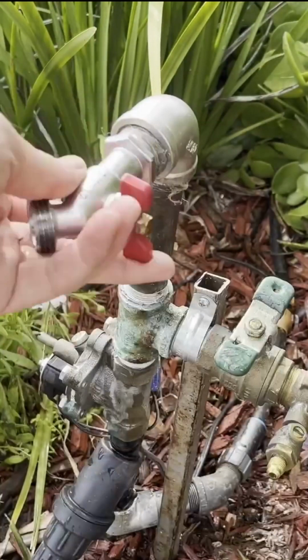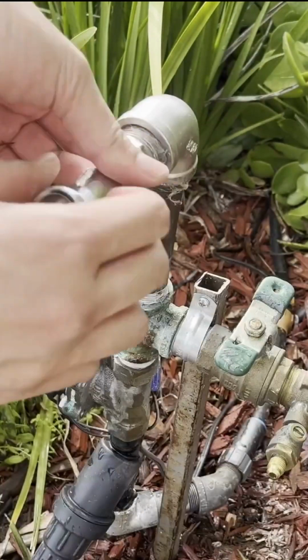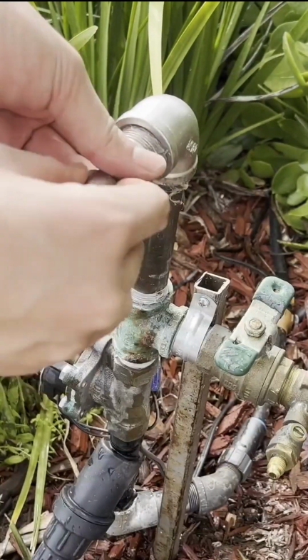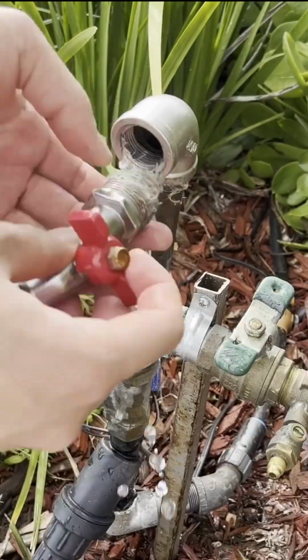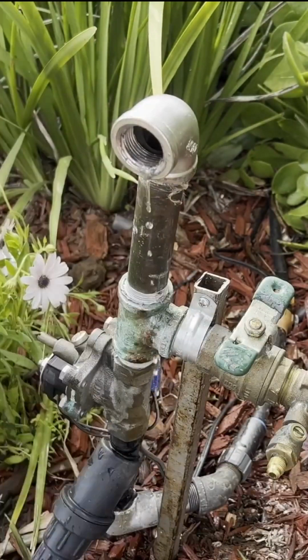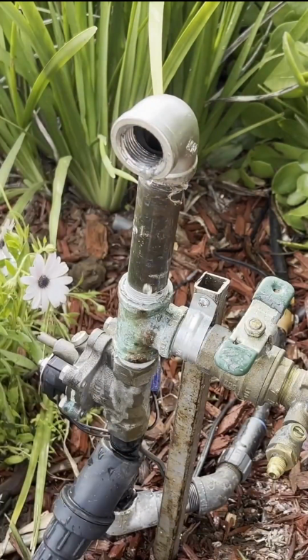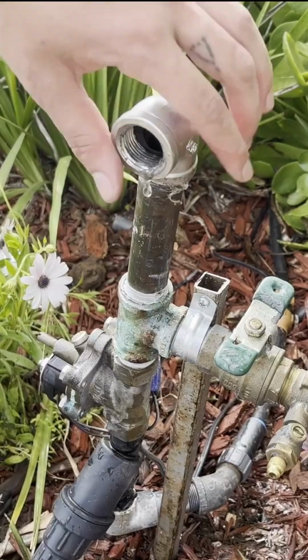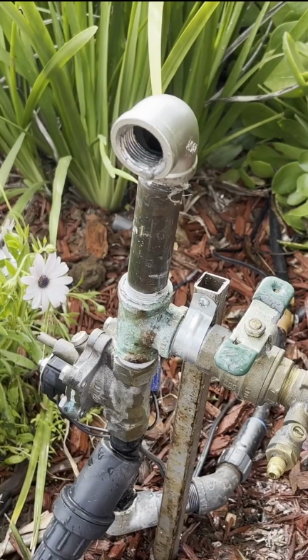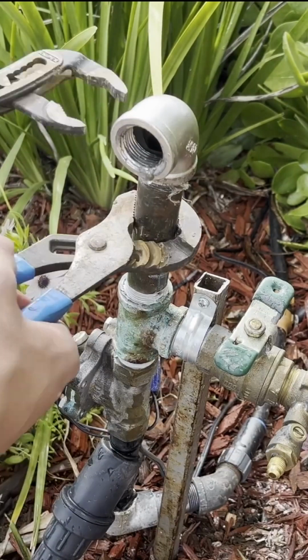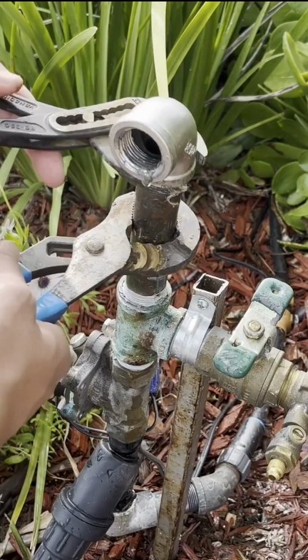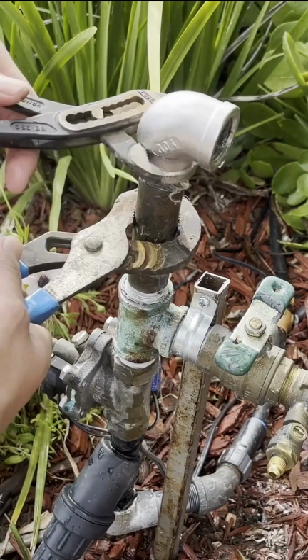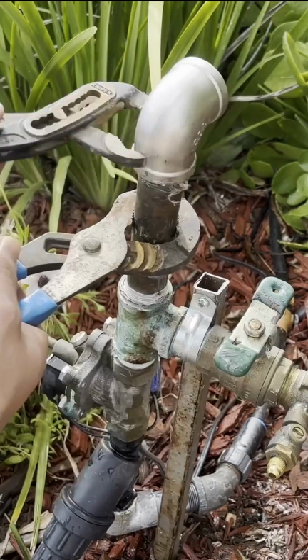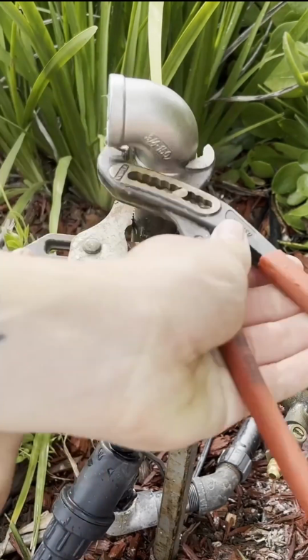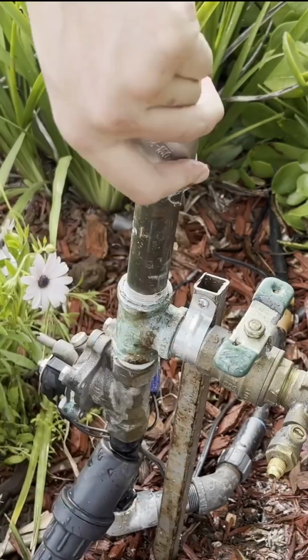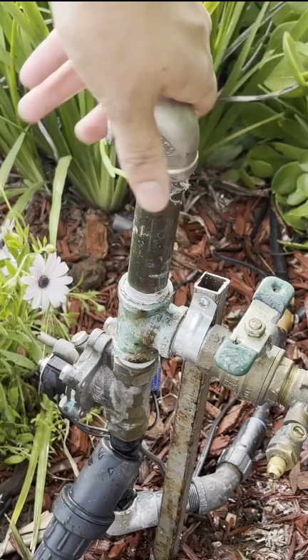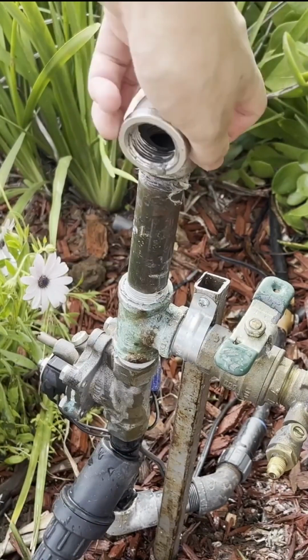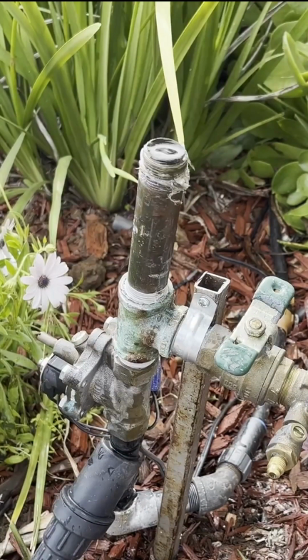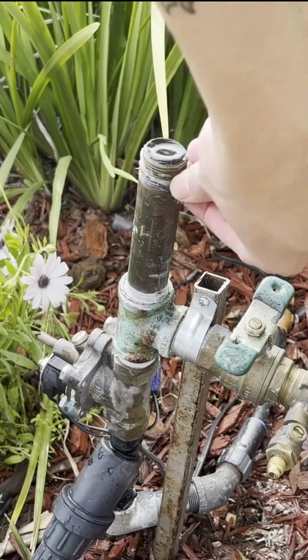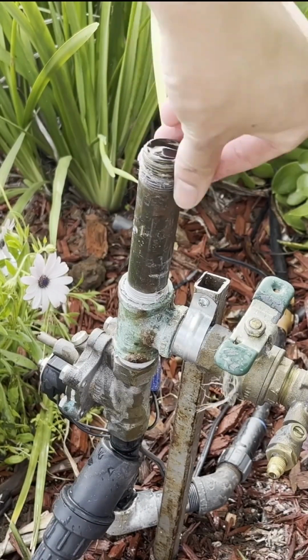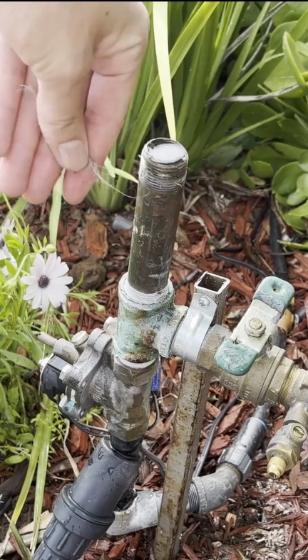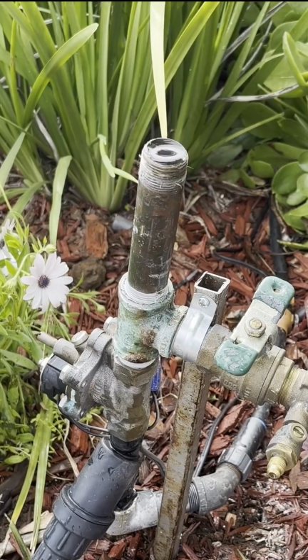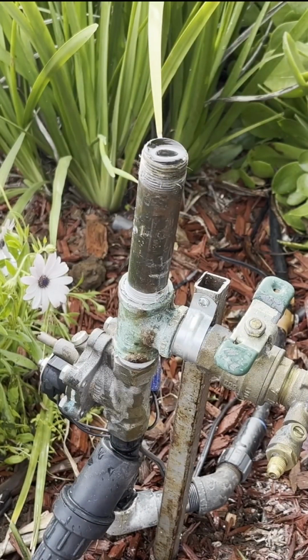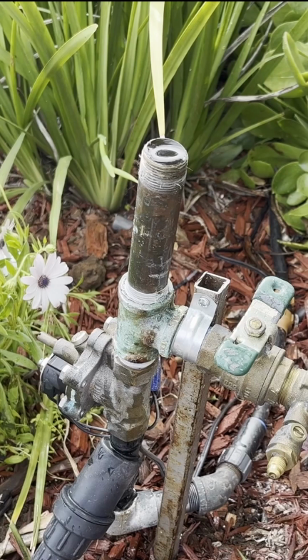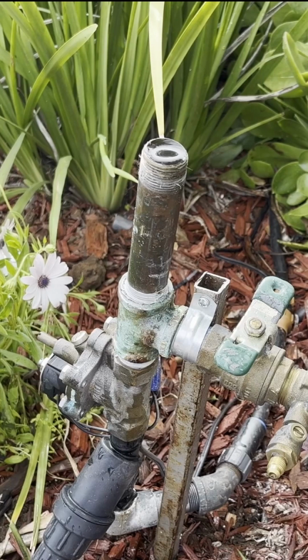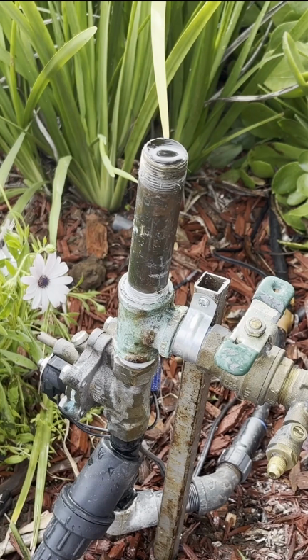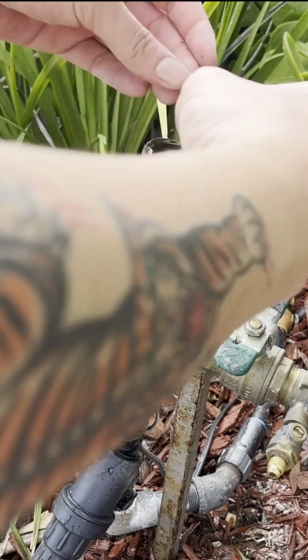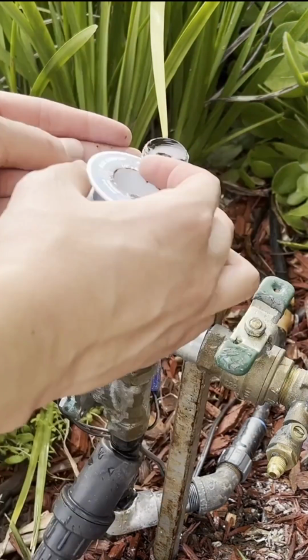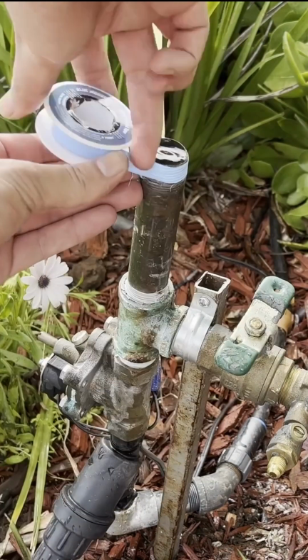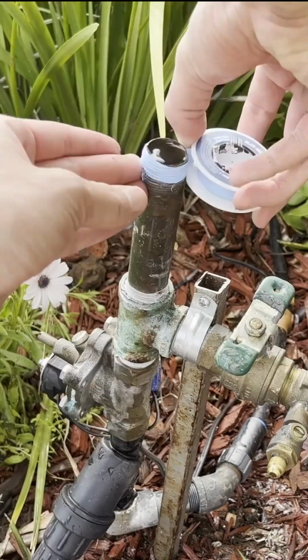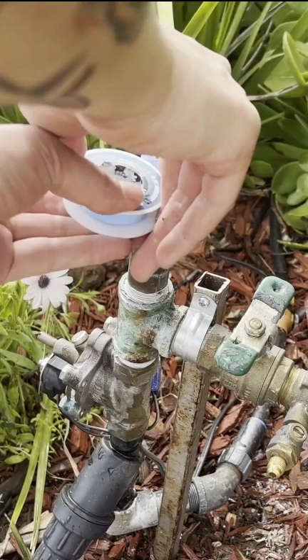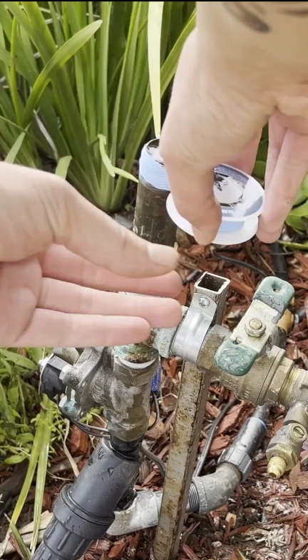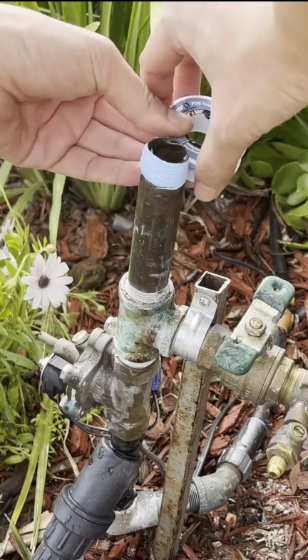I'm installing it right here where the hose bib is, so I start by removing the hose bib and elbow, and then wrapping the pipe in some teflon tape for a good seal.